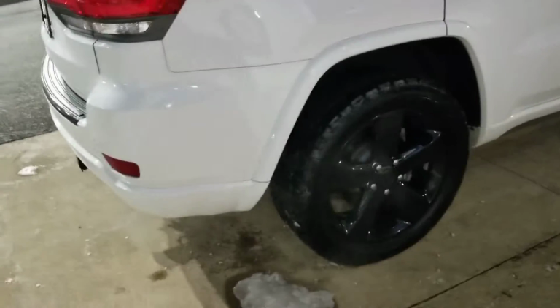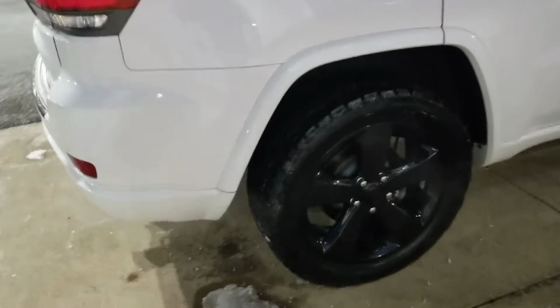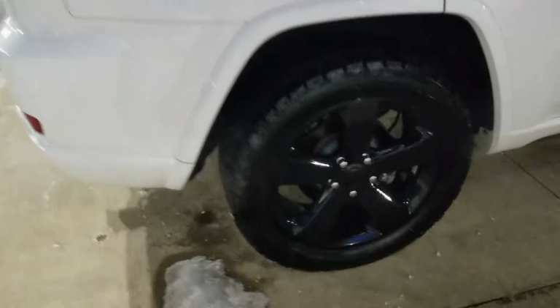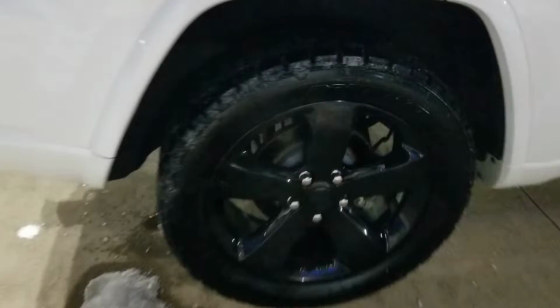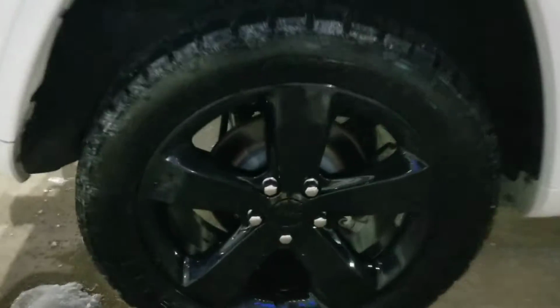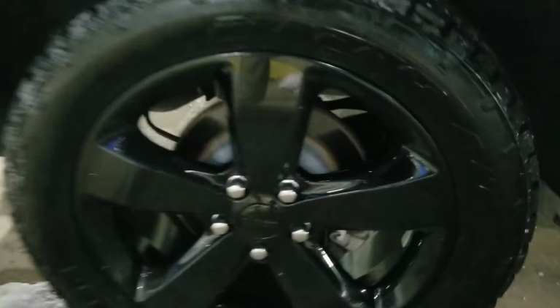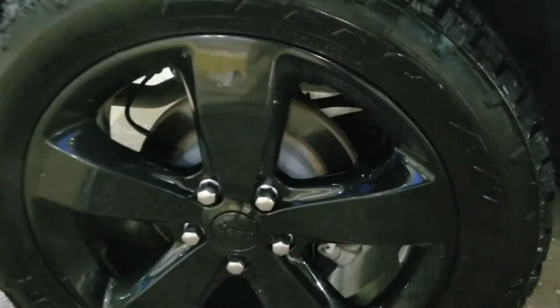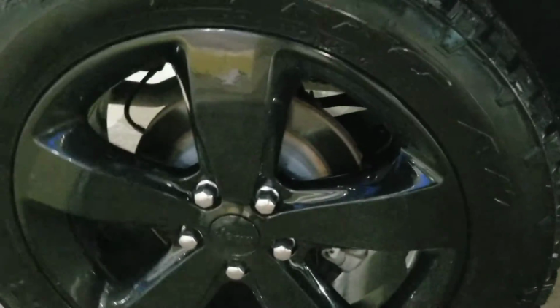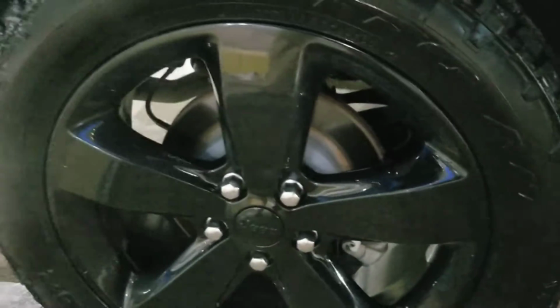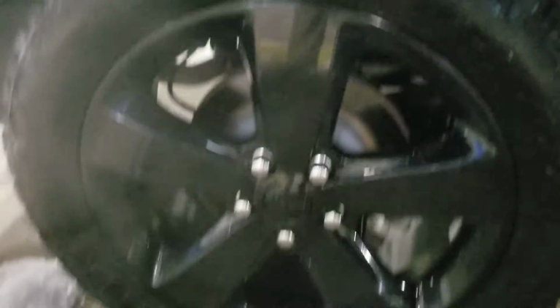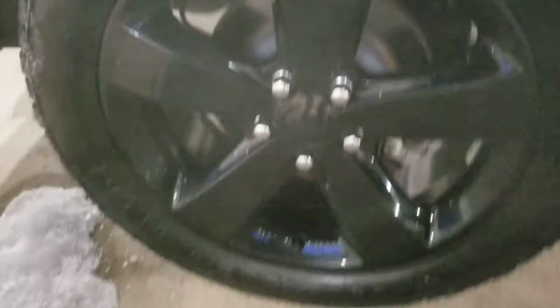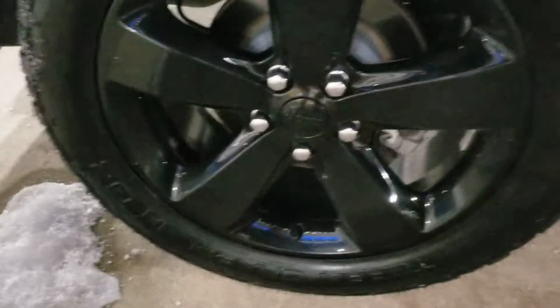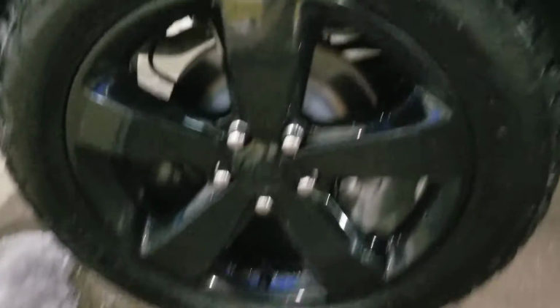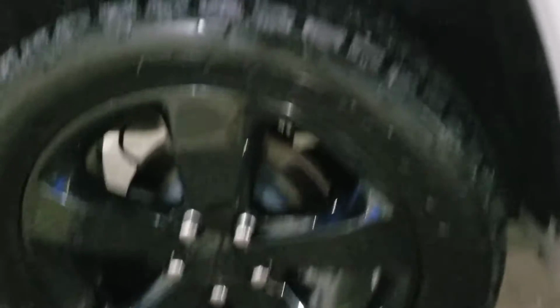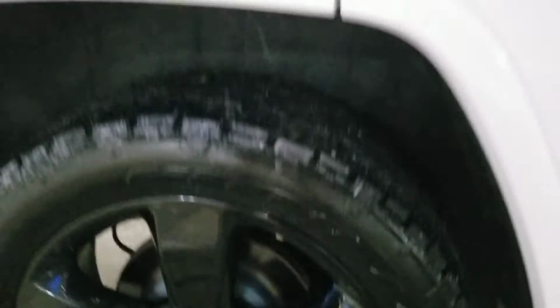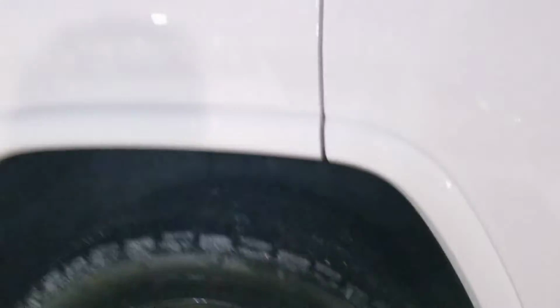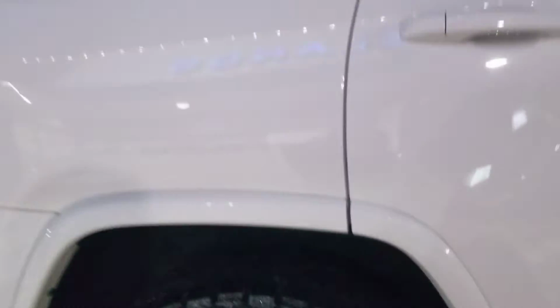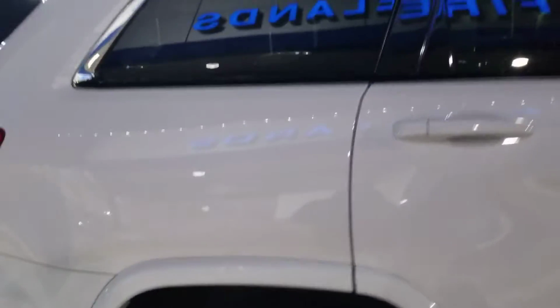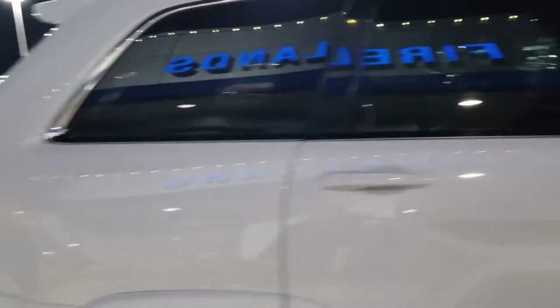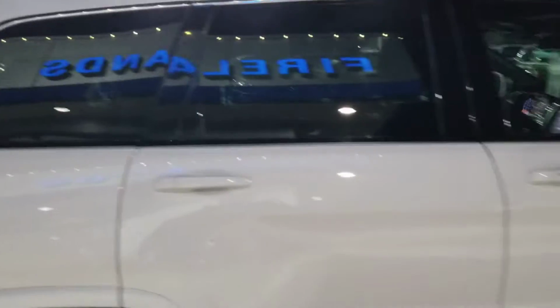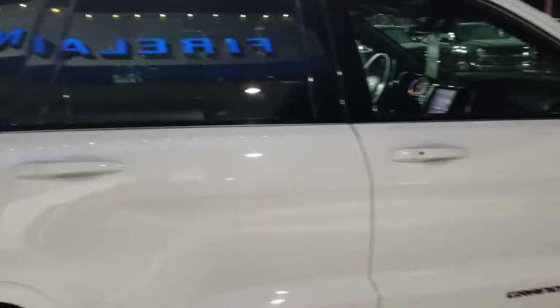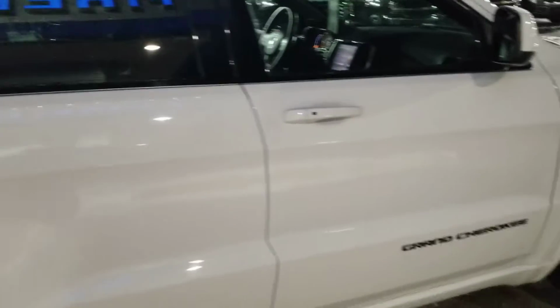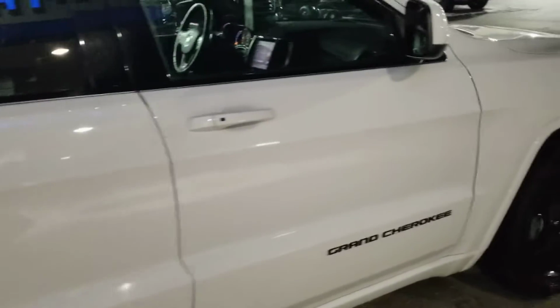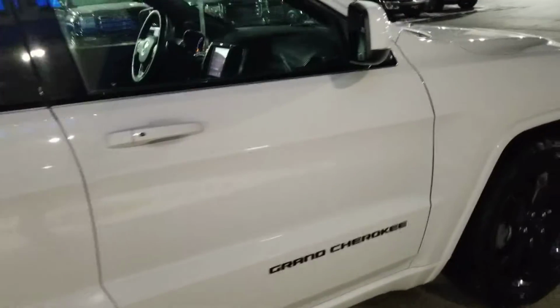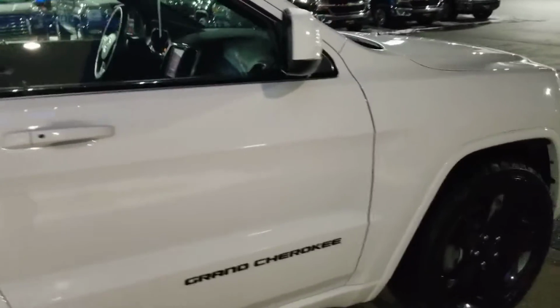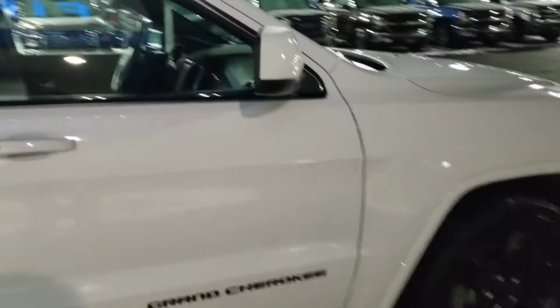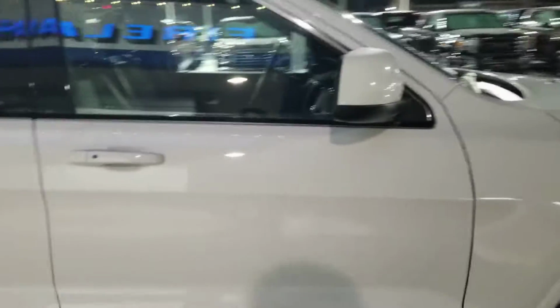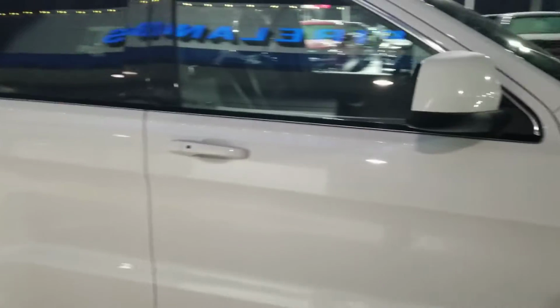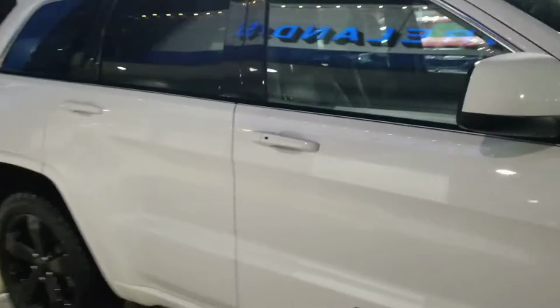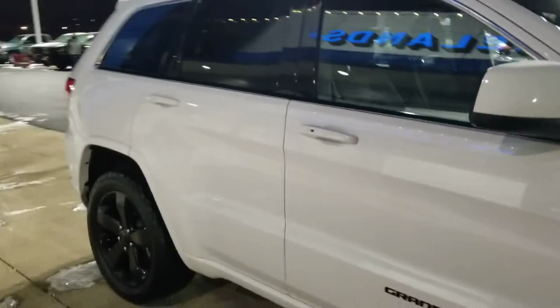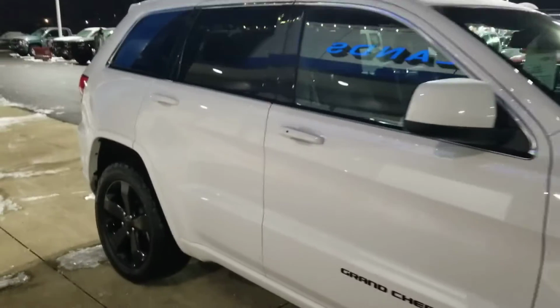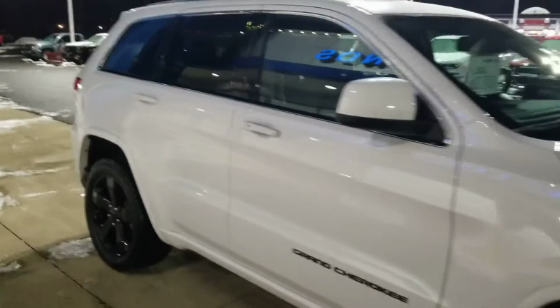Passenger side rear tire — again, no road rash. Going down the passenger side, no dent dings or scratches.